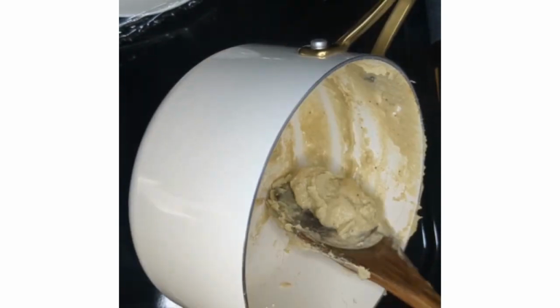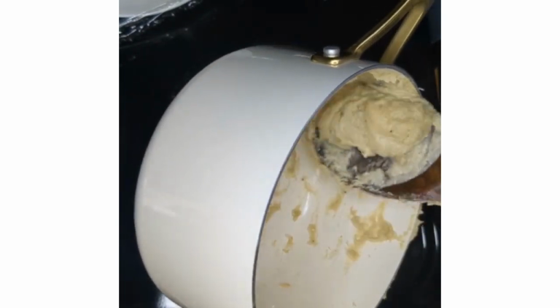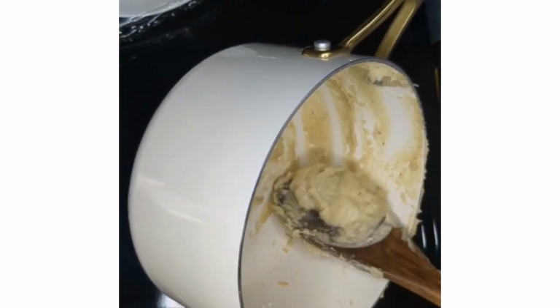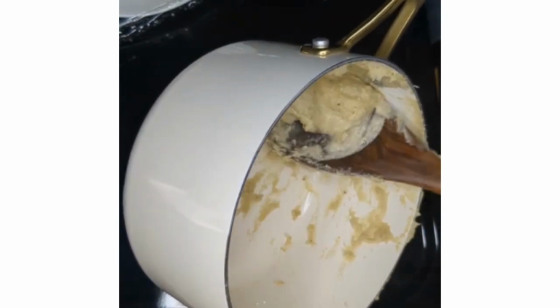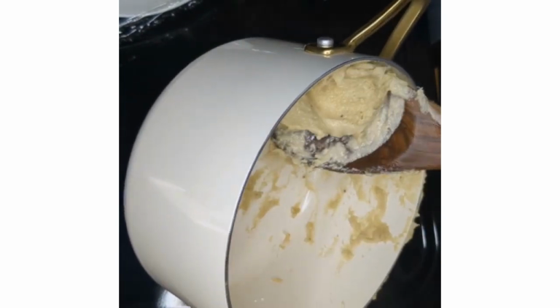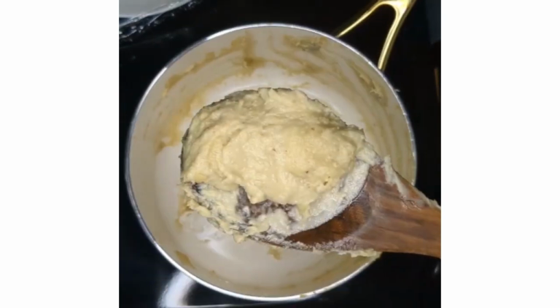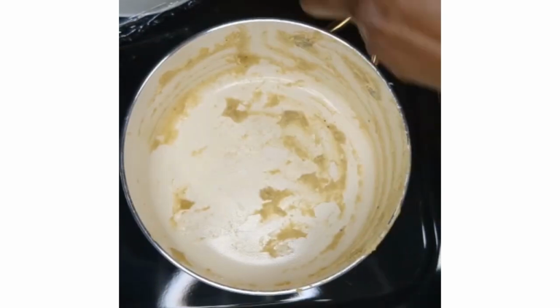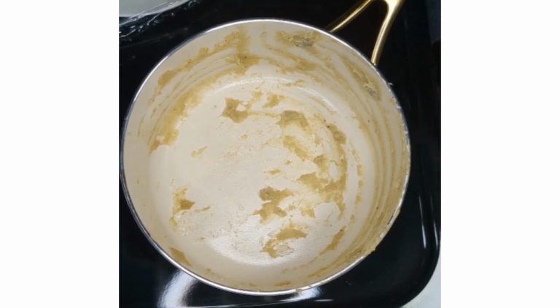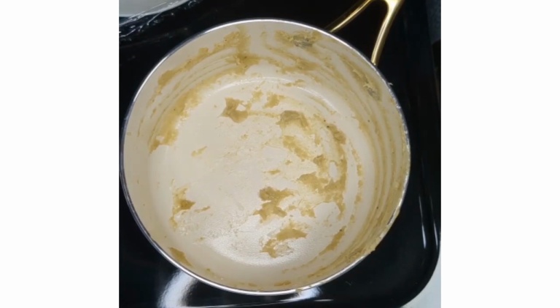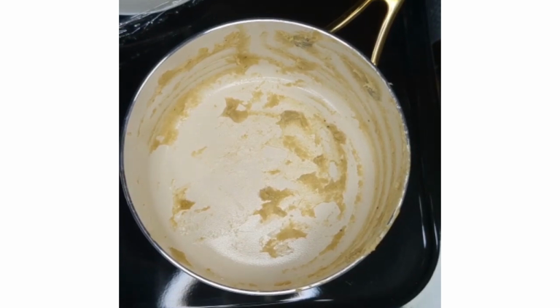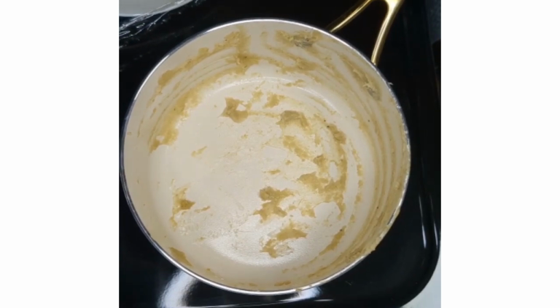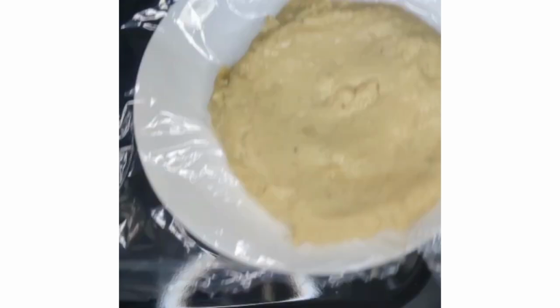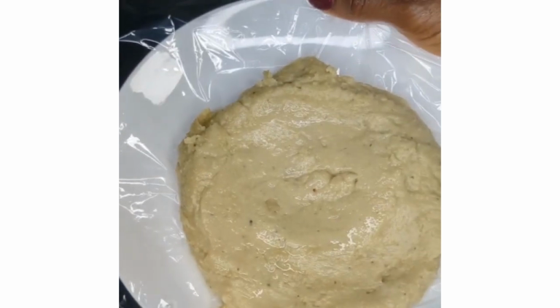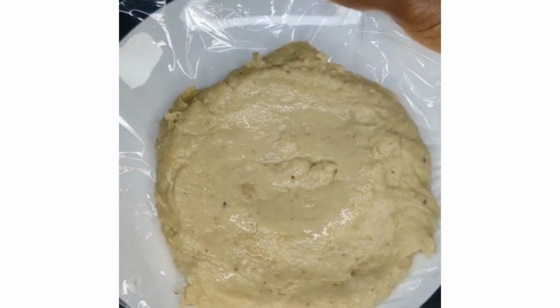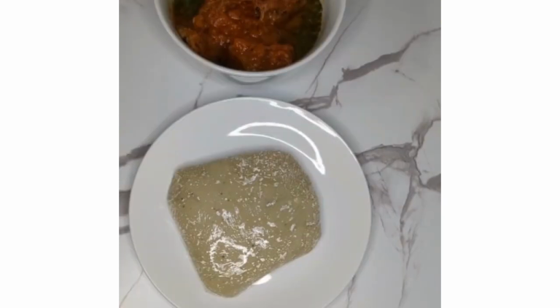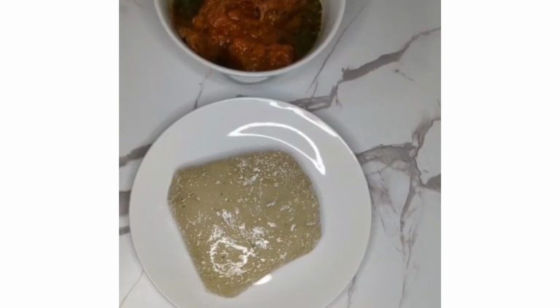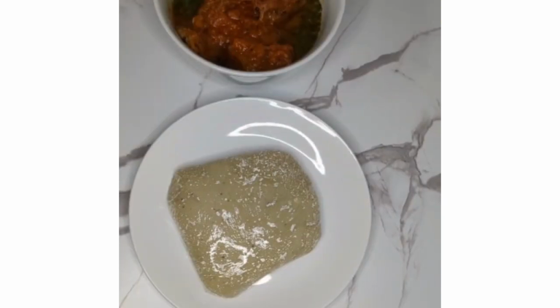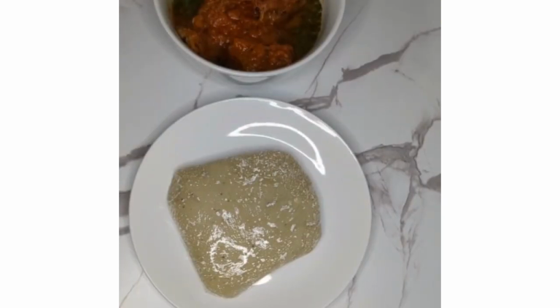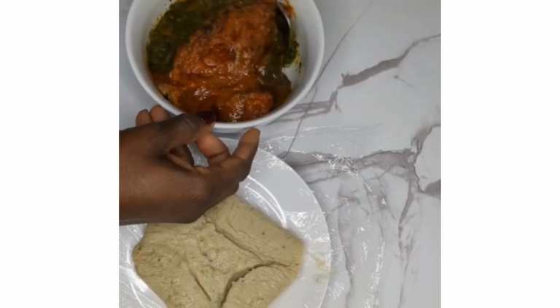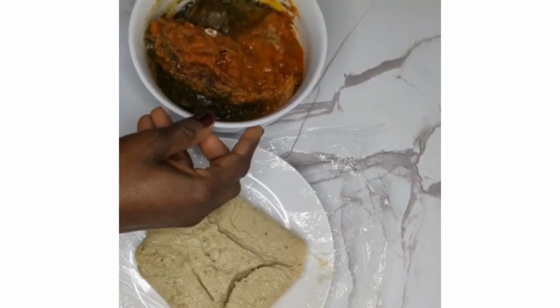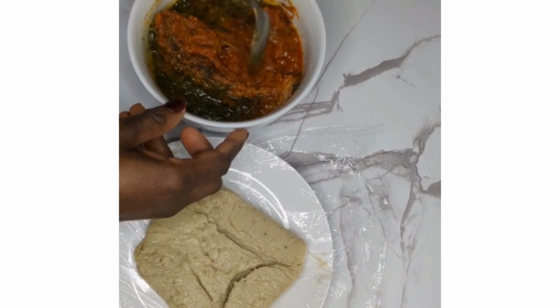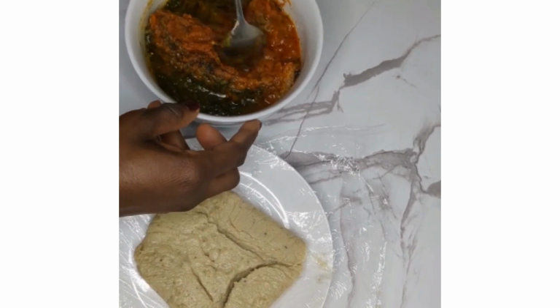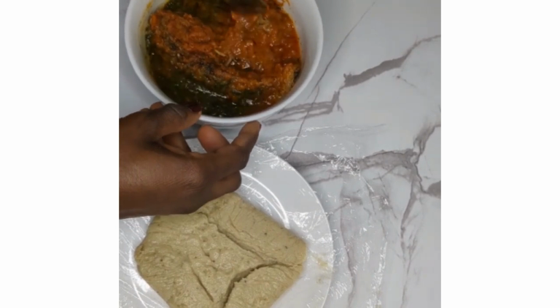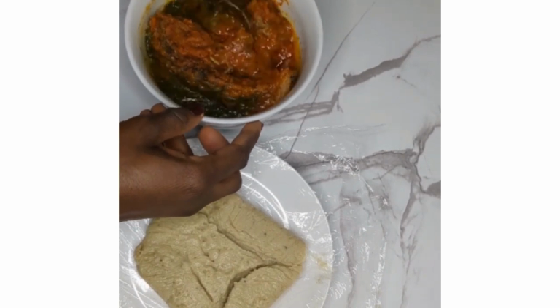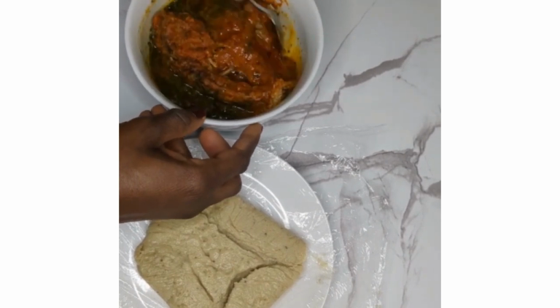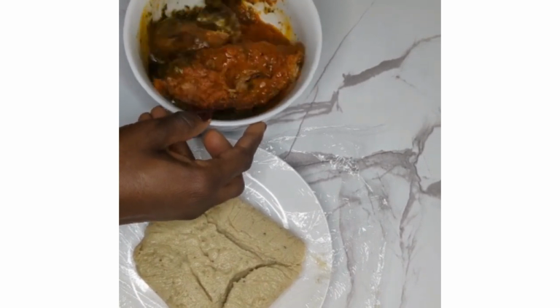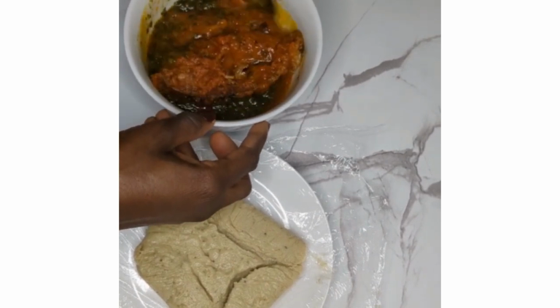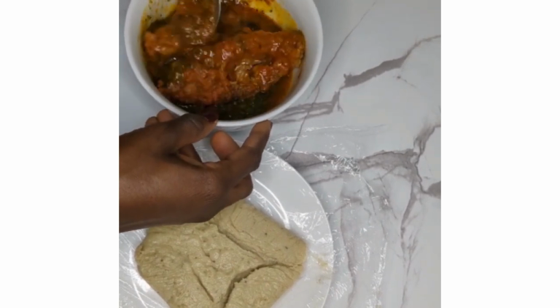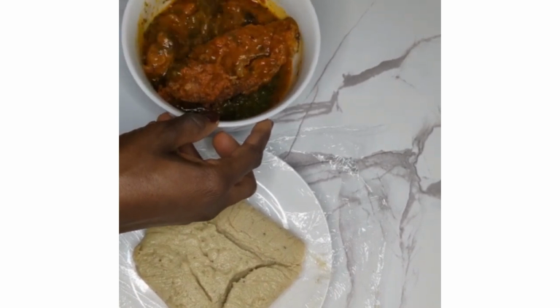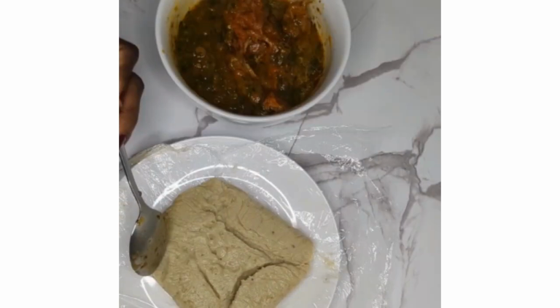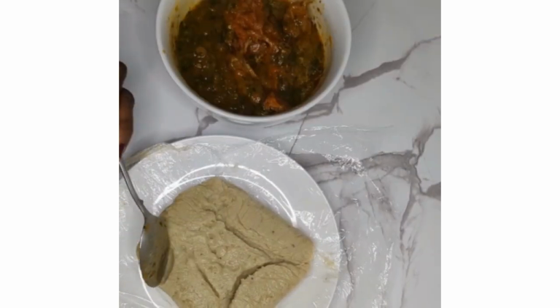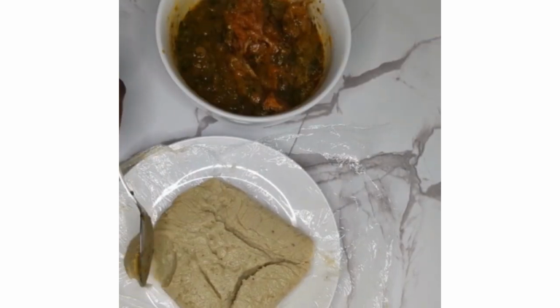You can have your swallow with your desired traditional soup. I prefer it with either okra soup or Ewedu and stew — so here I'm using Ewedu and stew.